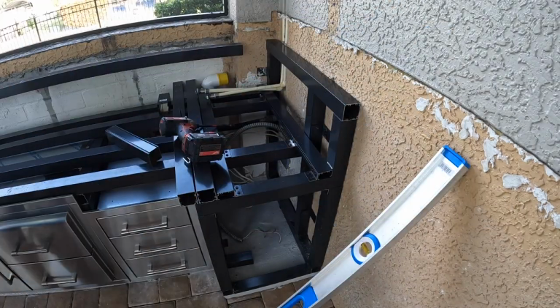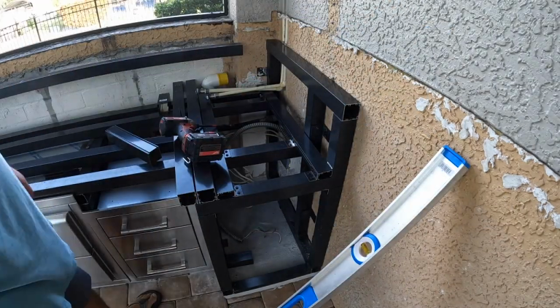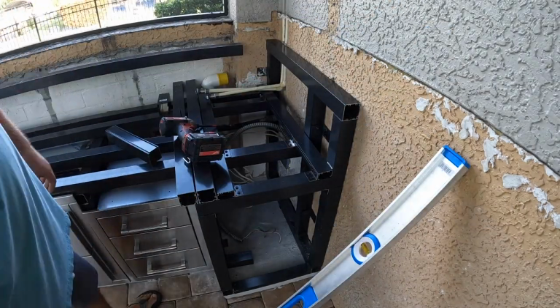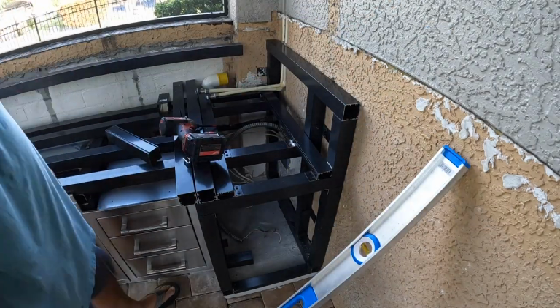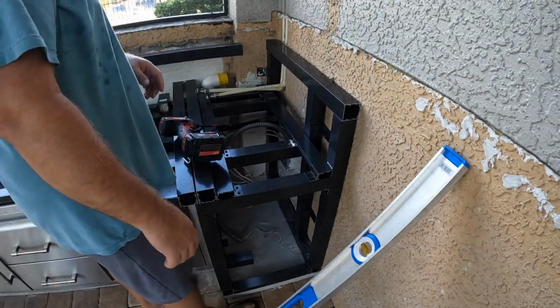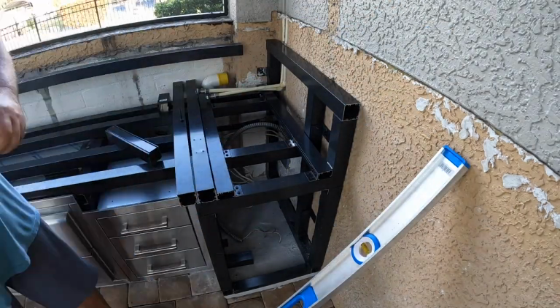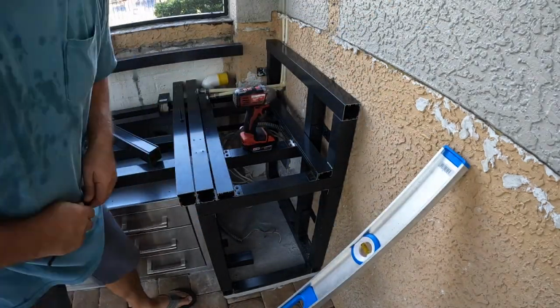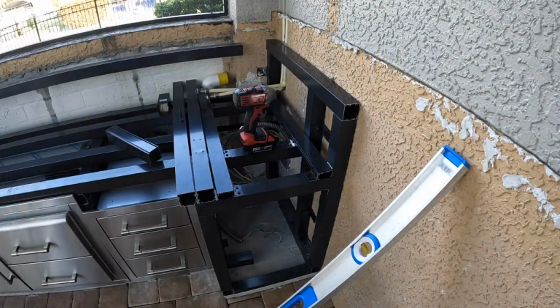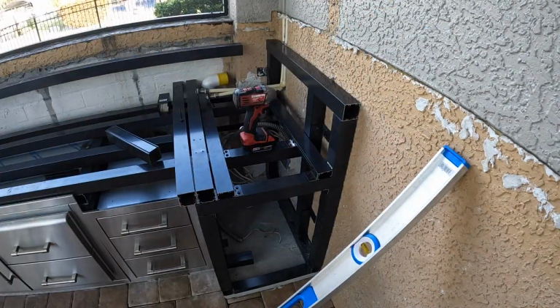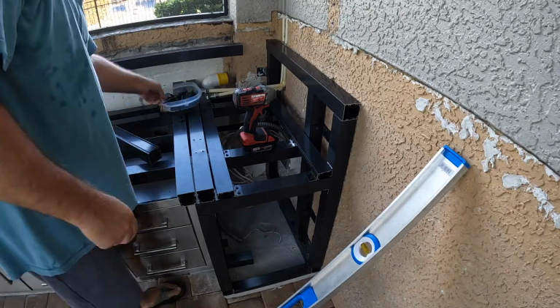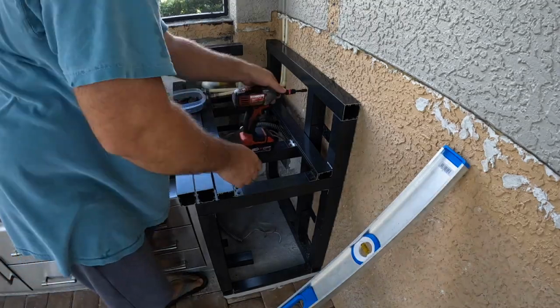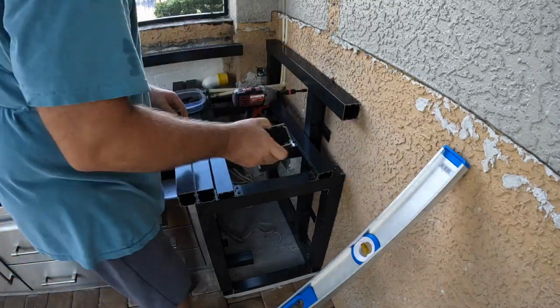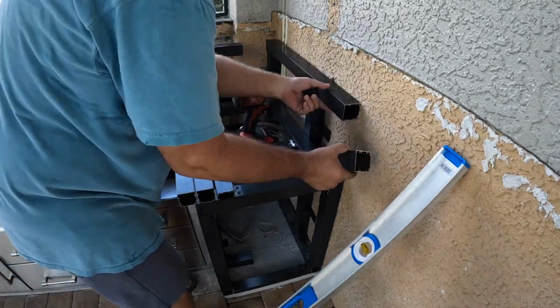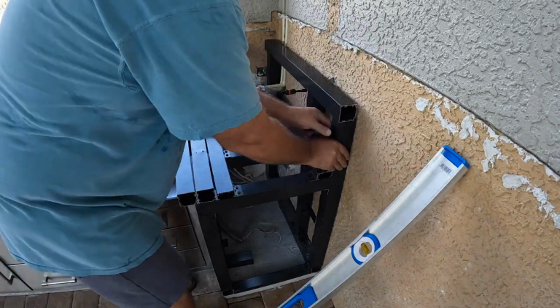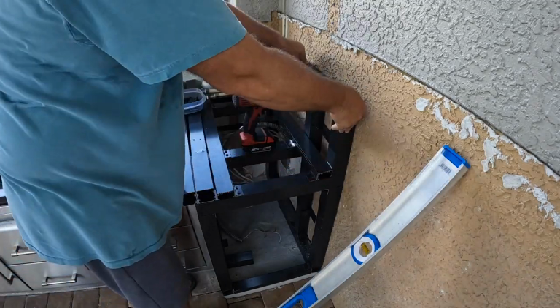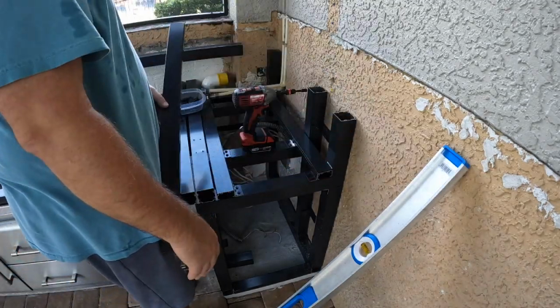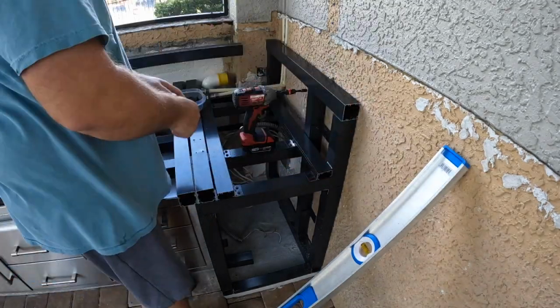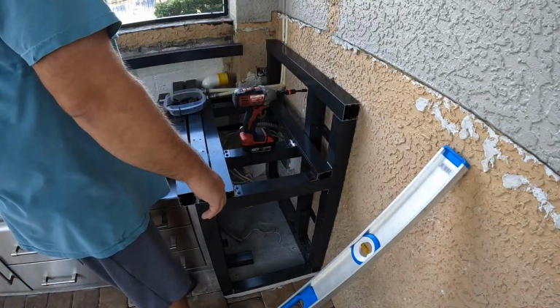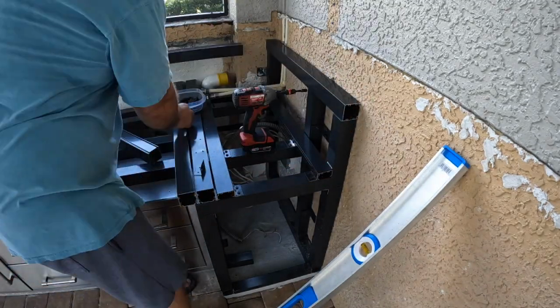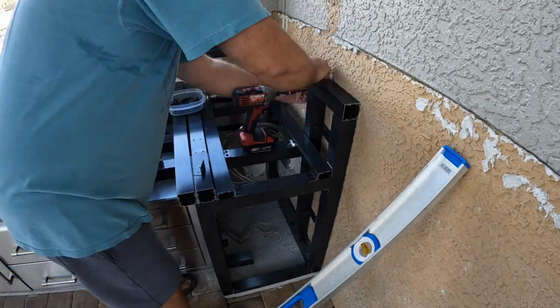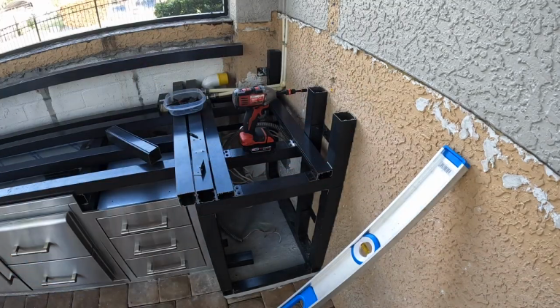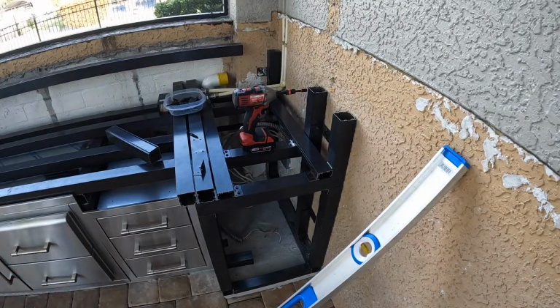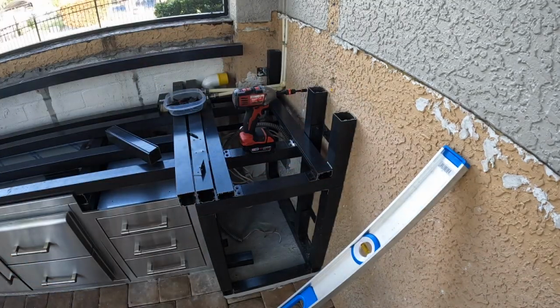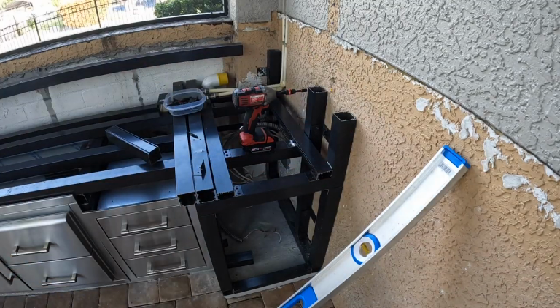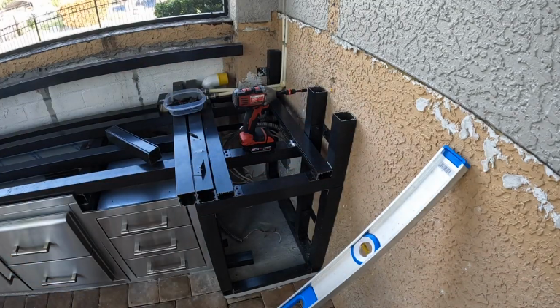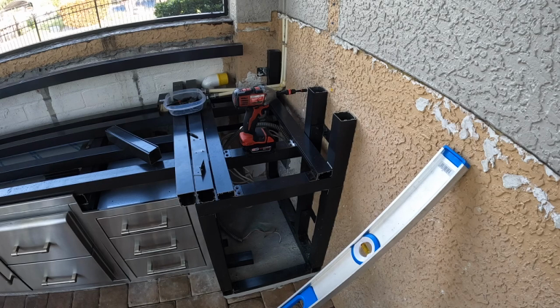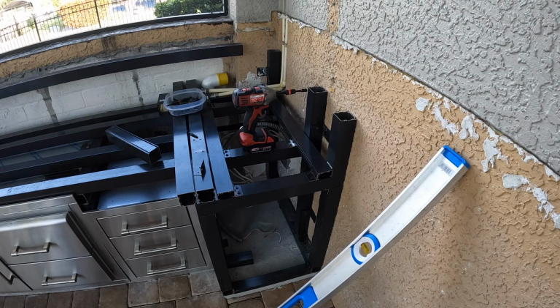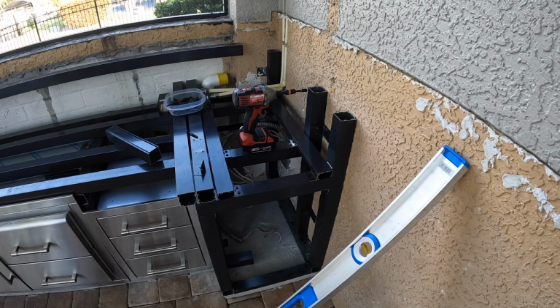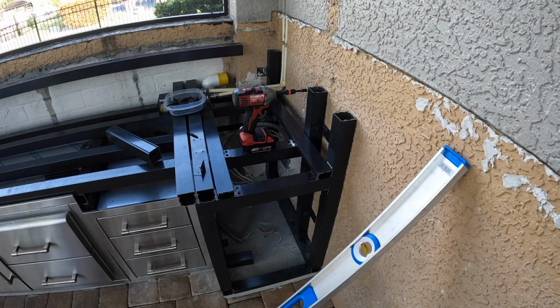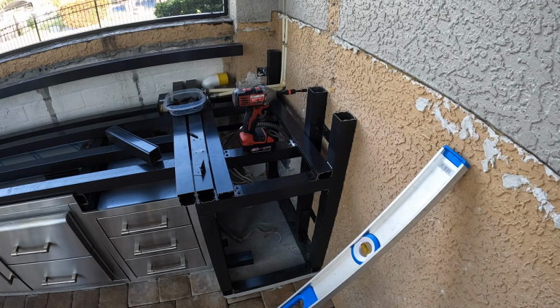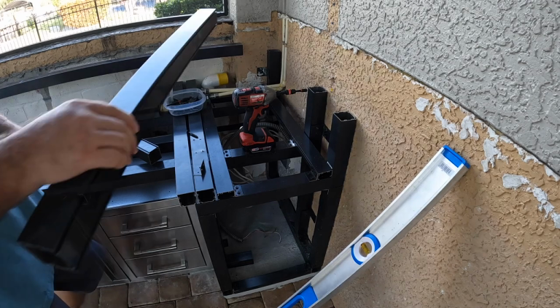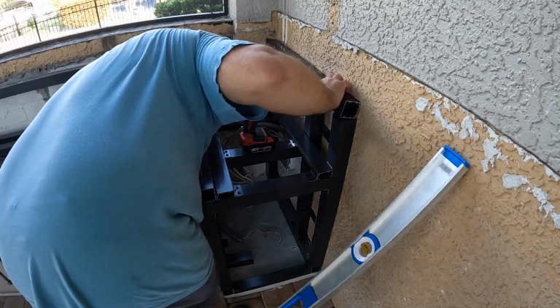The whole thing's built exactly the same. I didn't really deviate from having a bottom beam, then the braces, and then the top beam throughout the whole thing — except for the end there, because I was able to just bolt it into the wall.